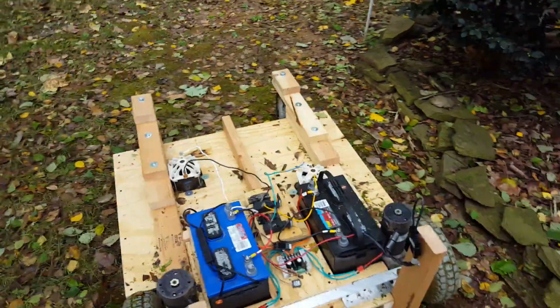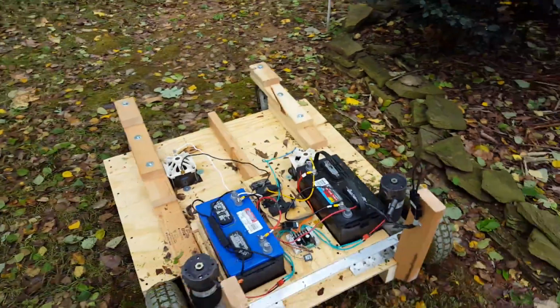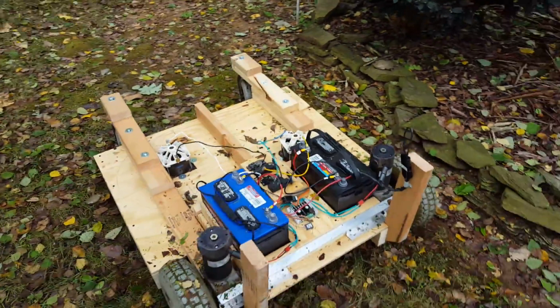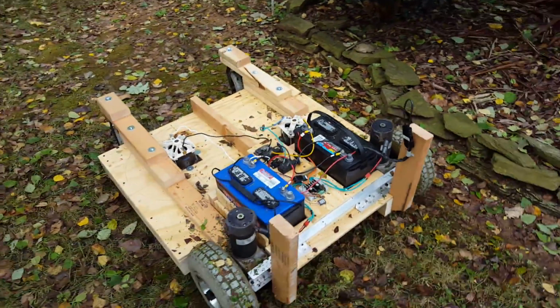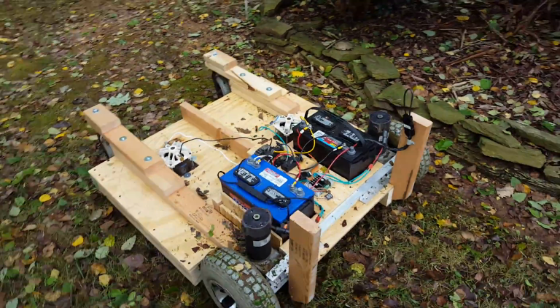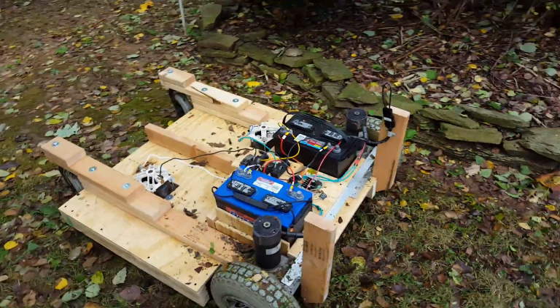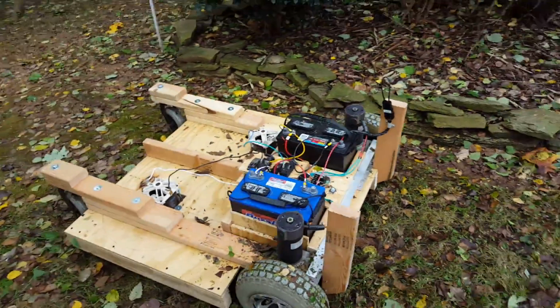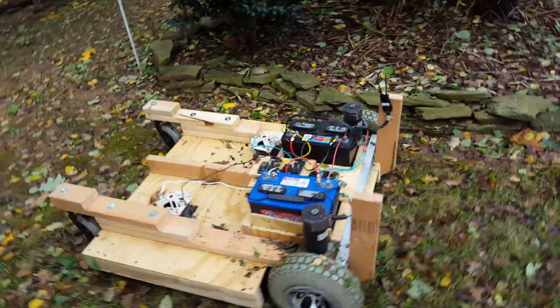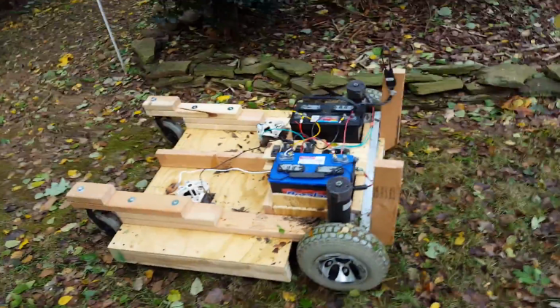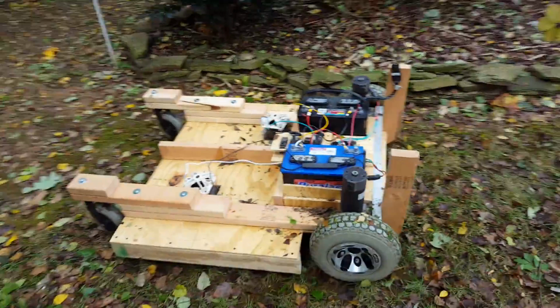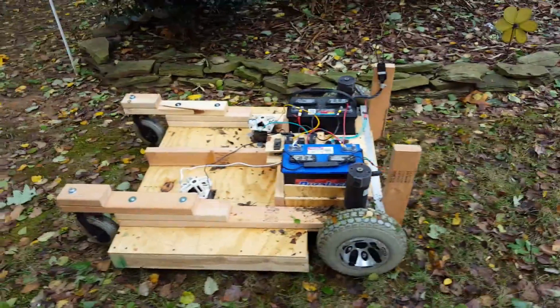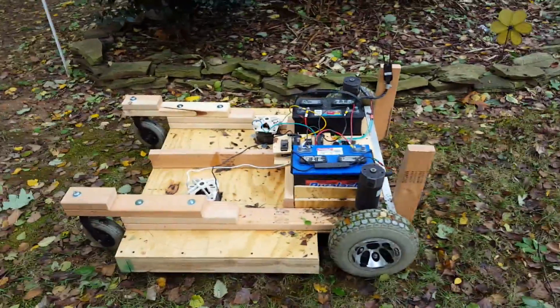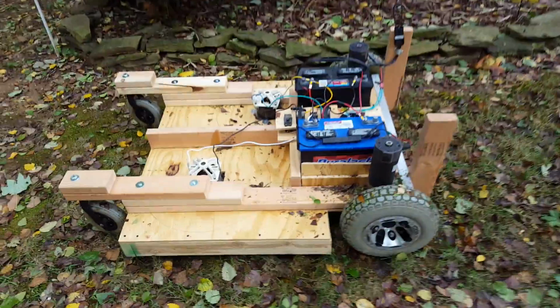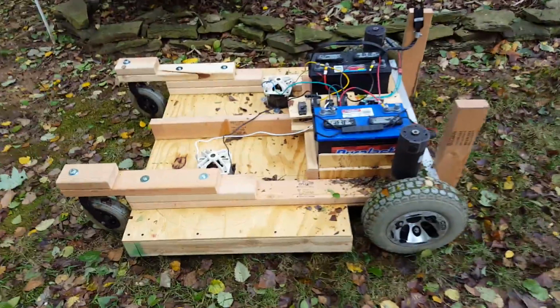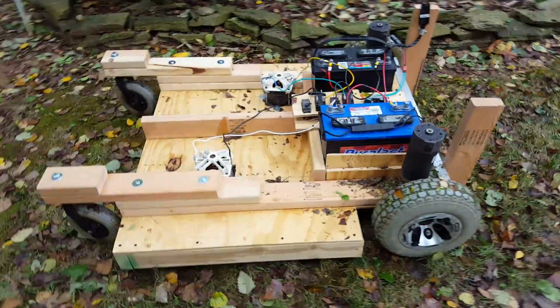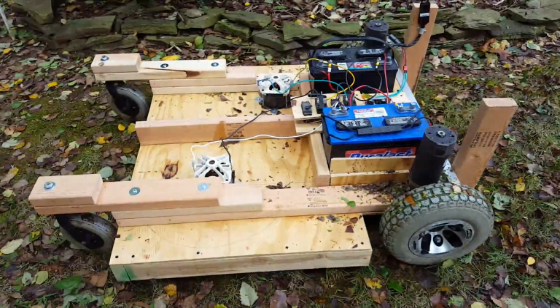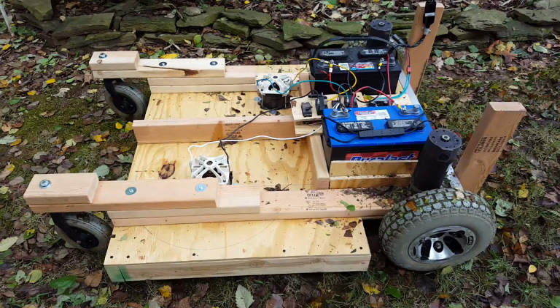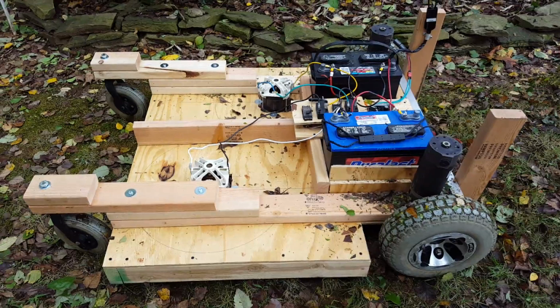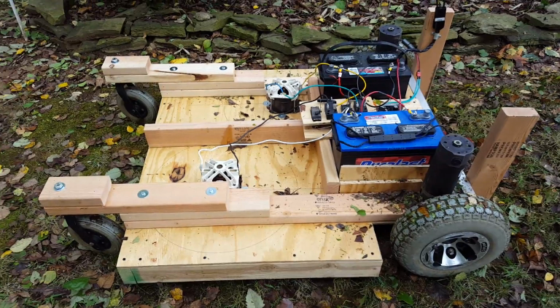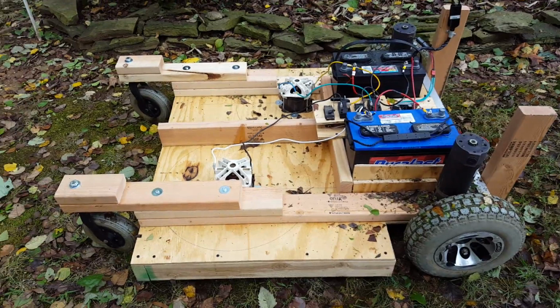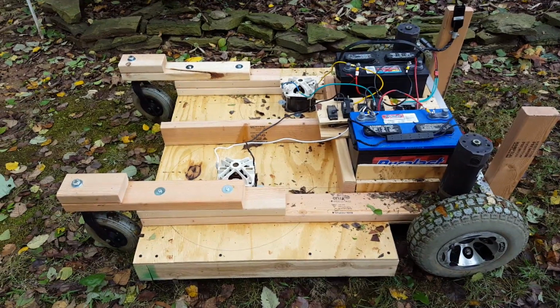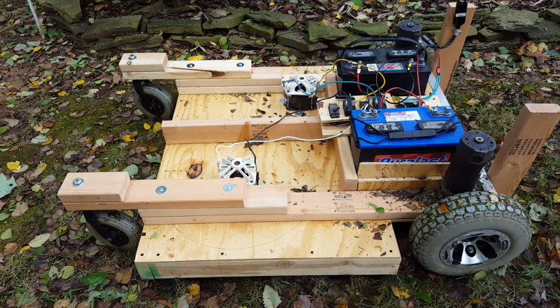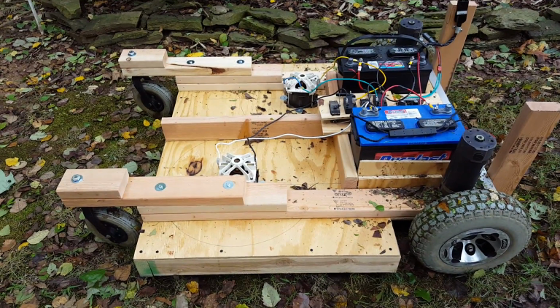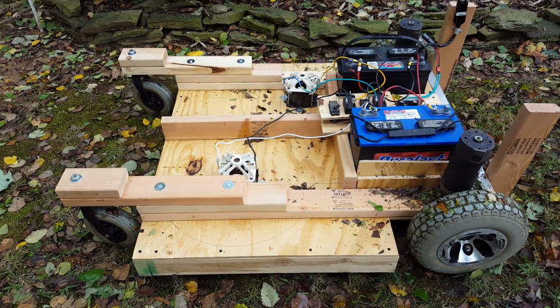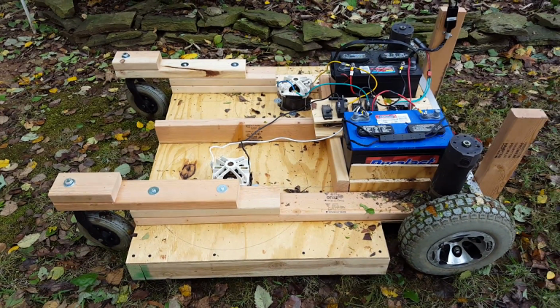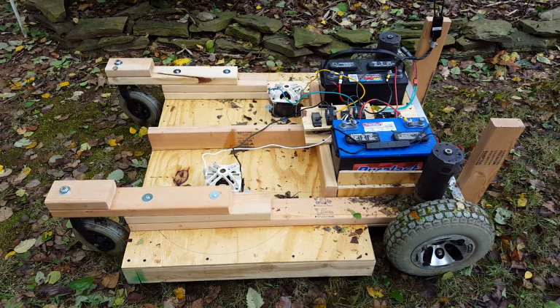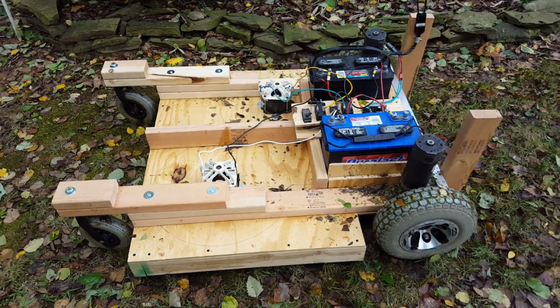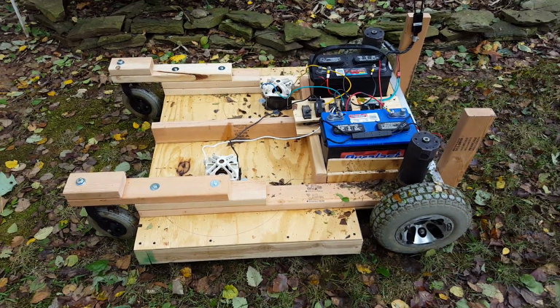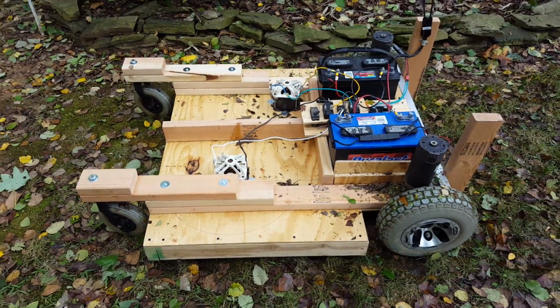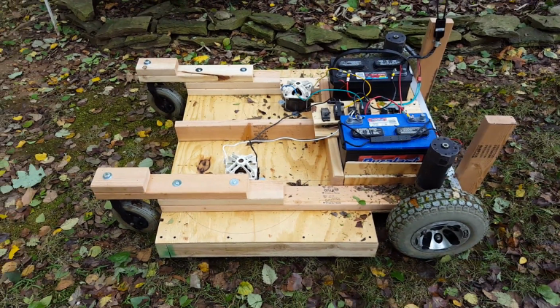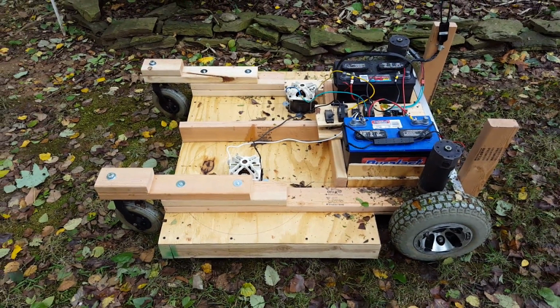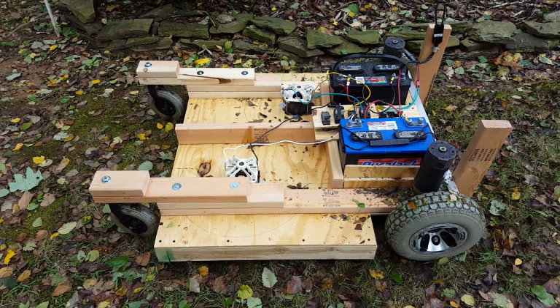And that concludes my video of my radio-controlled 39-inch cut lawnmower.